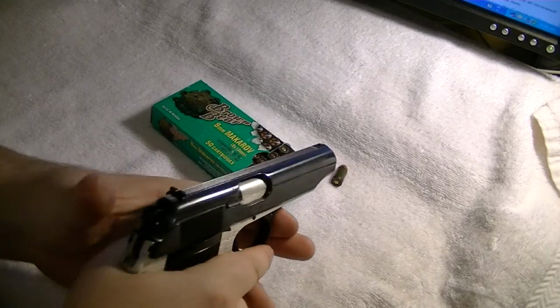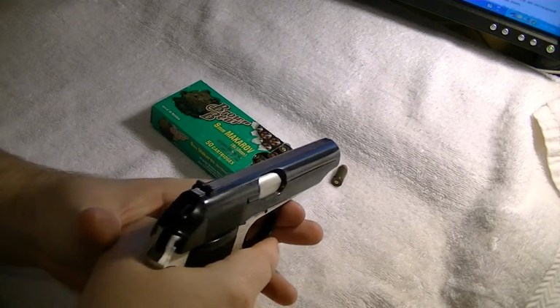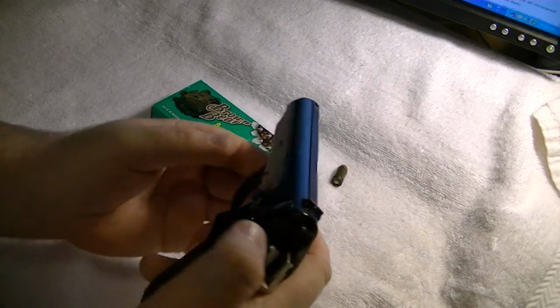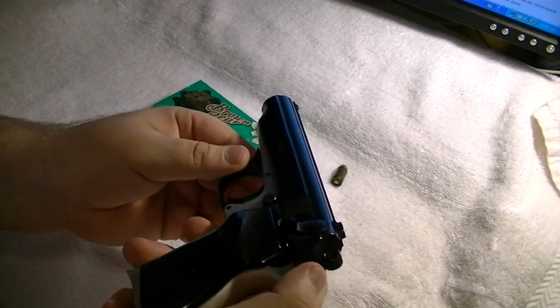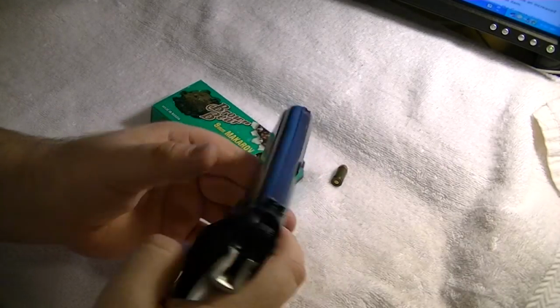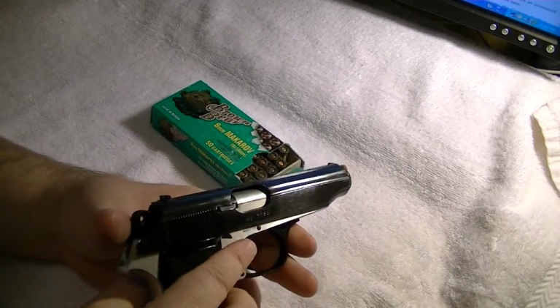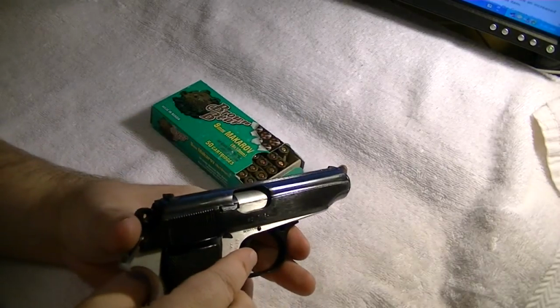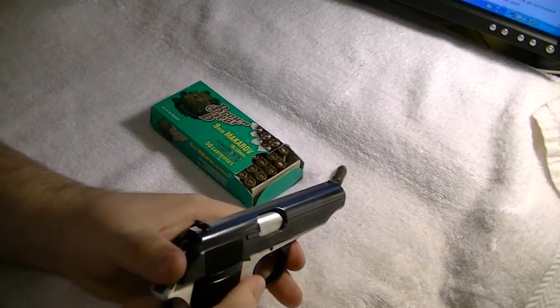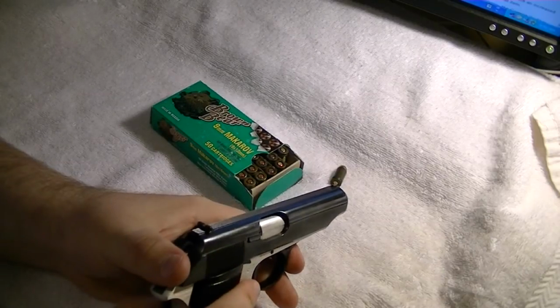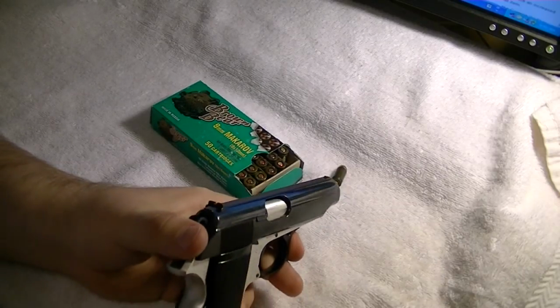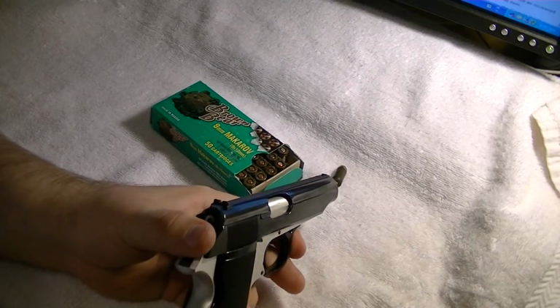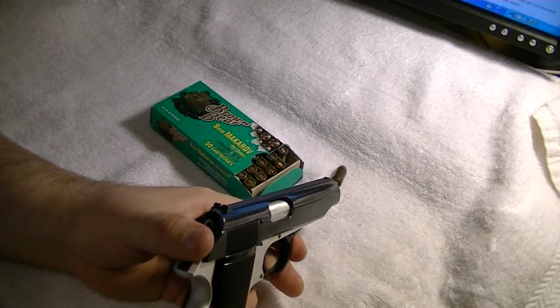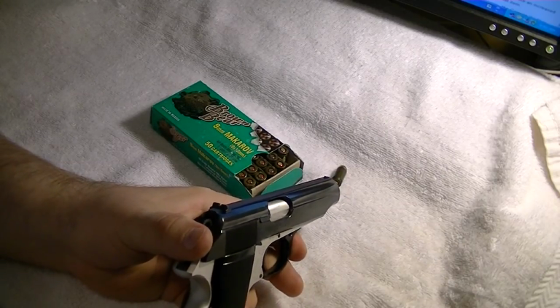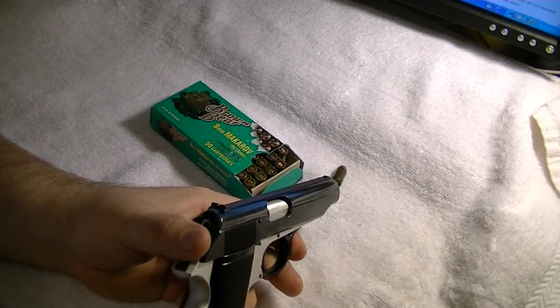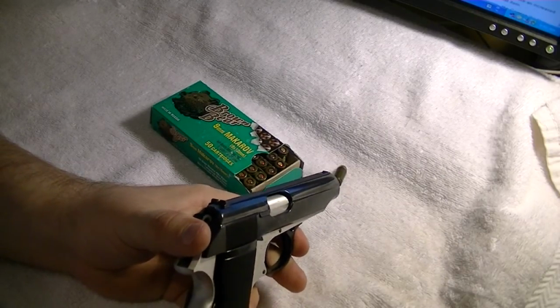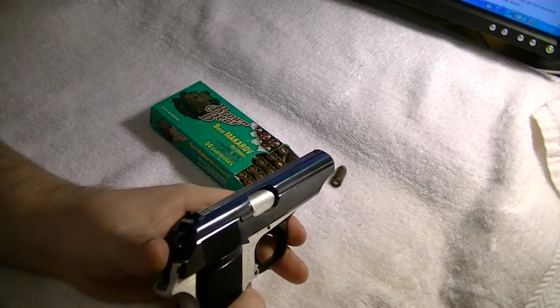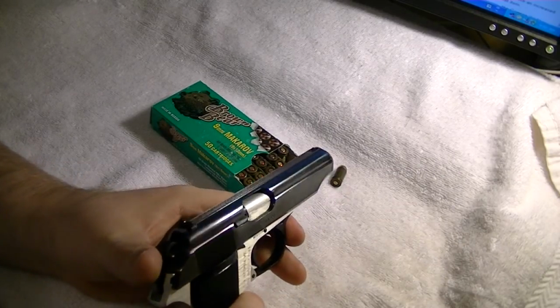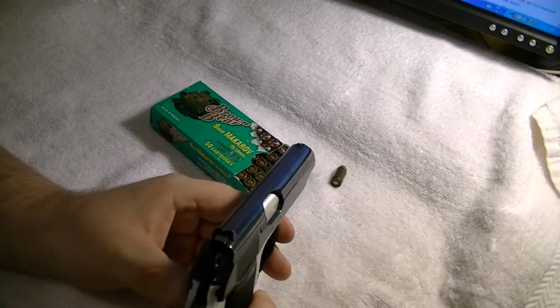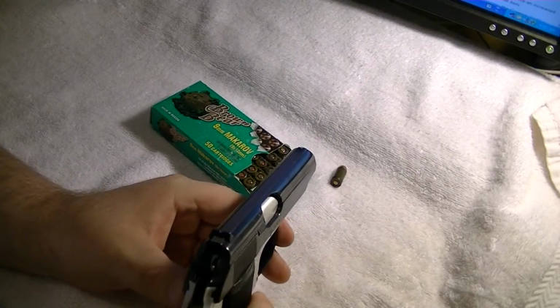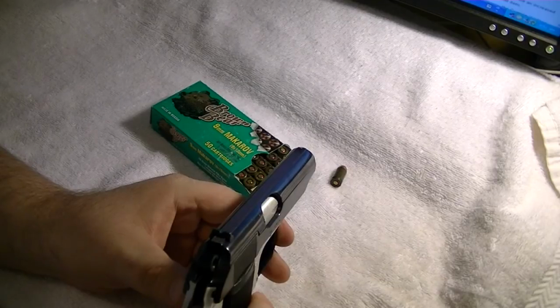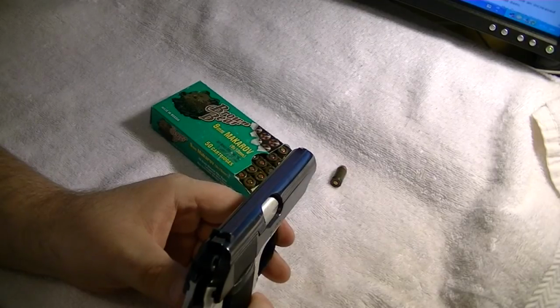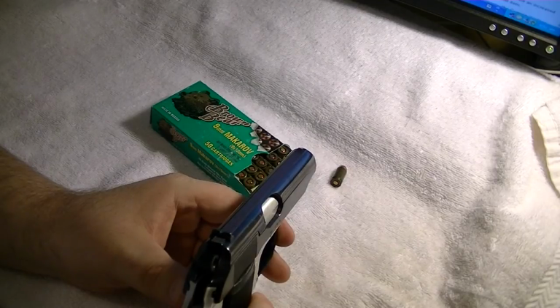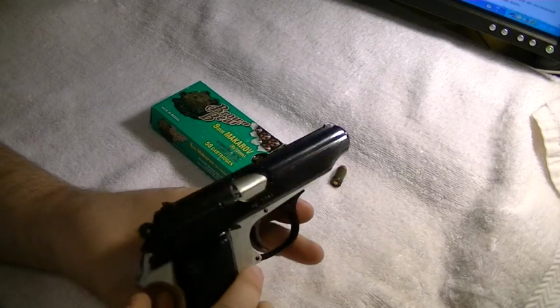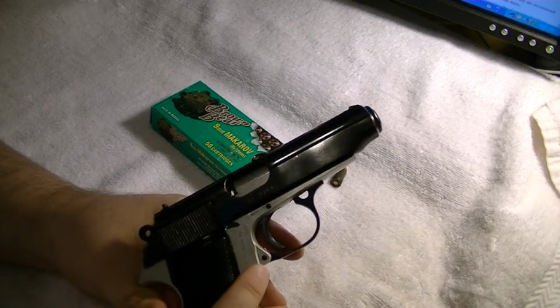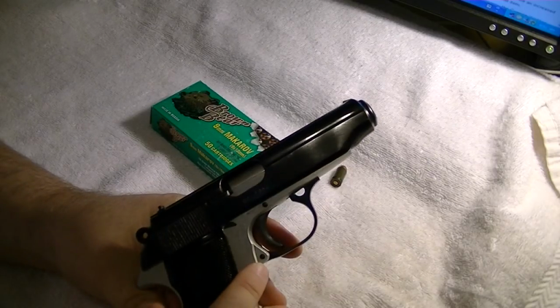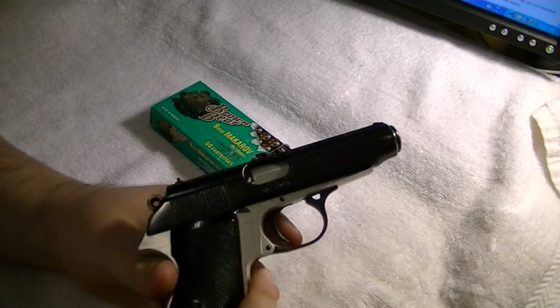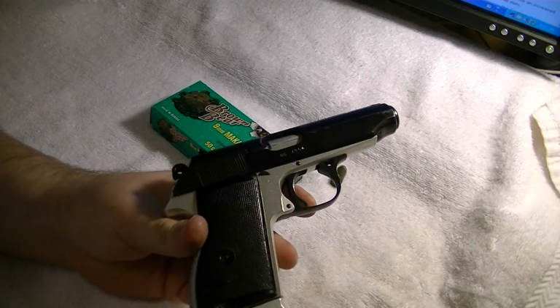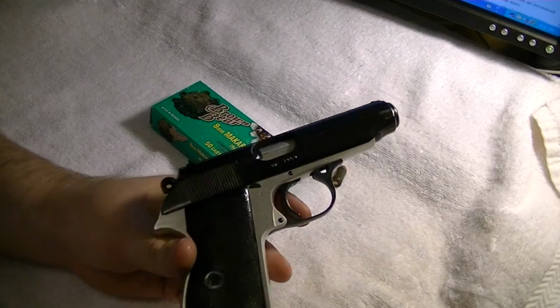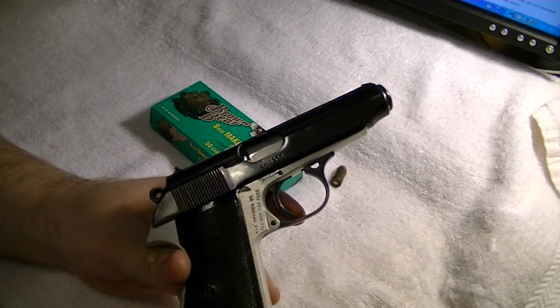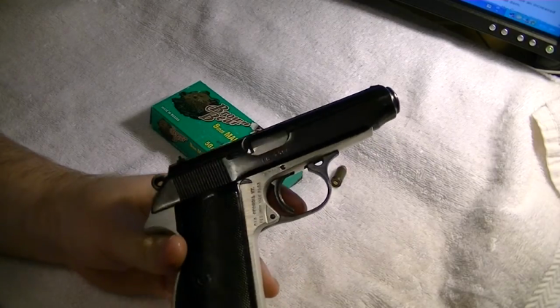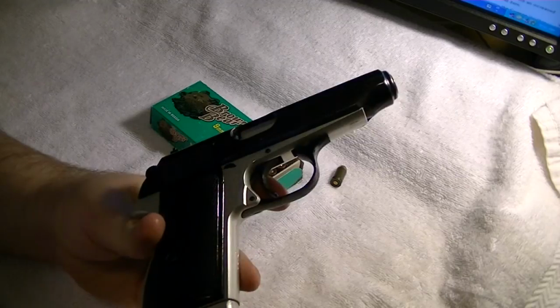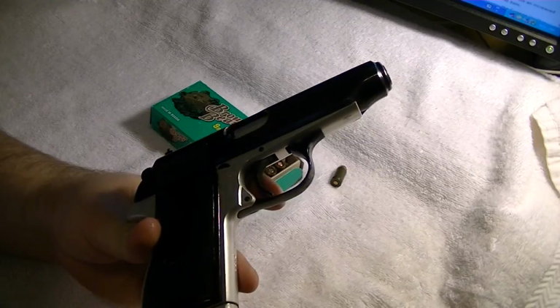It is thin. Only weighs 21 ounces. Overall length 6.9 inches, barrel length 3.9 inches.